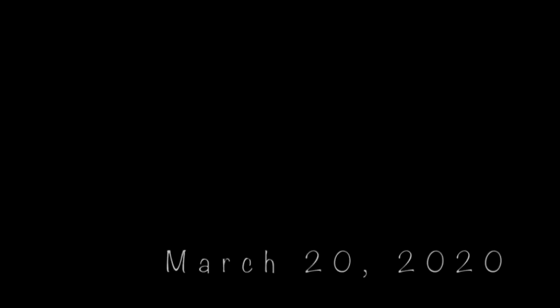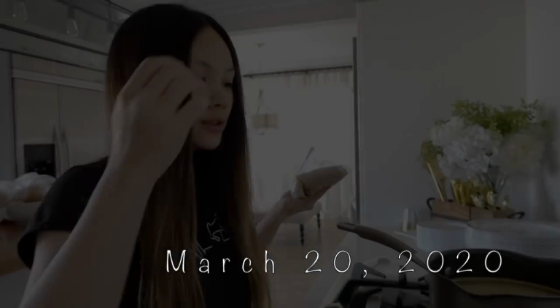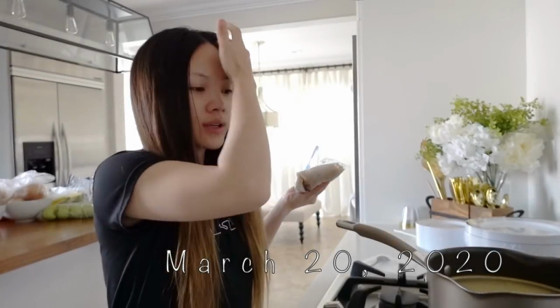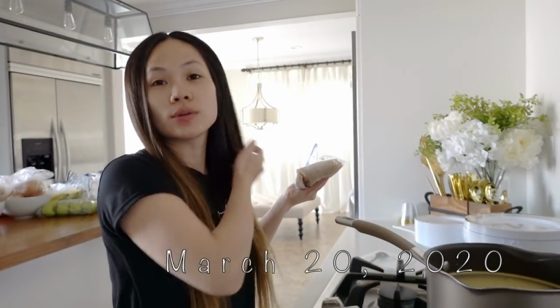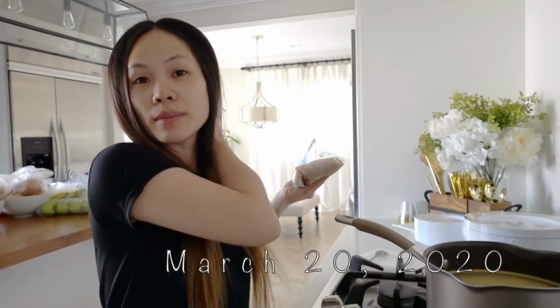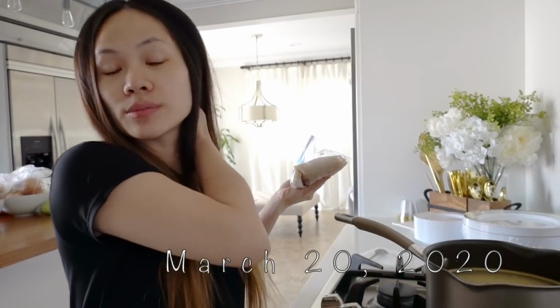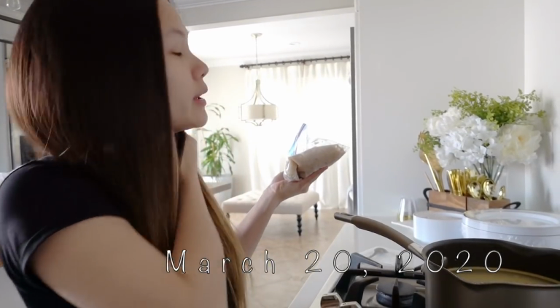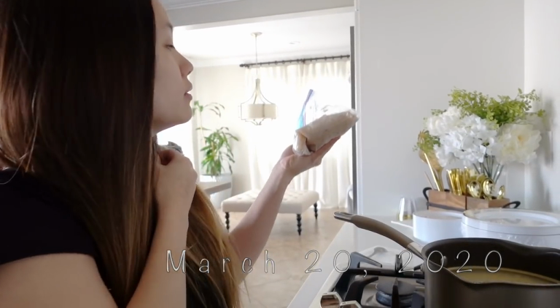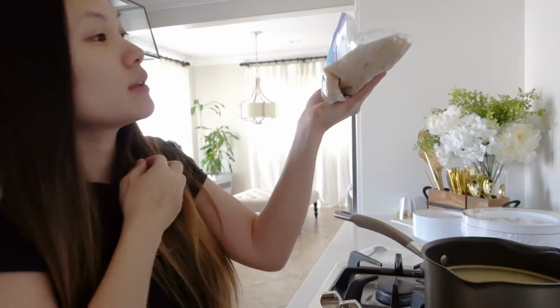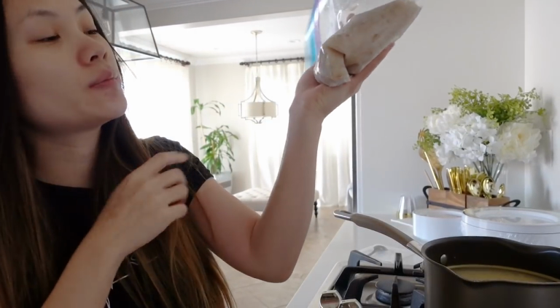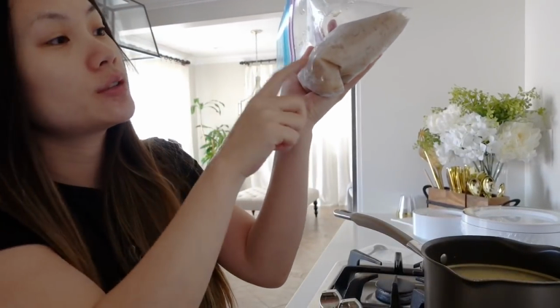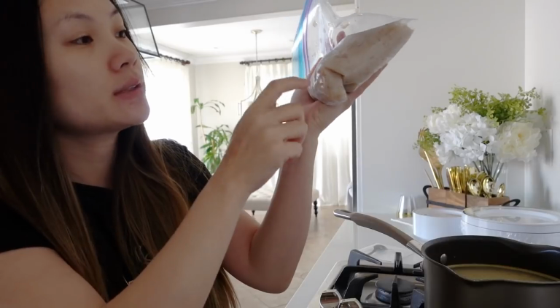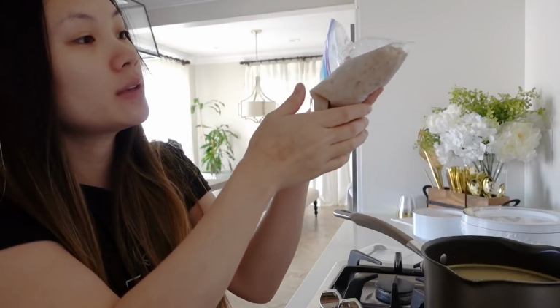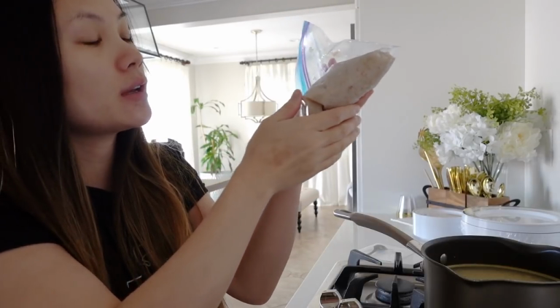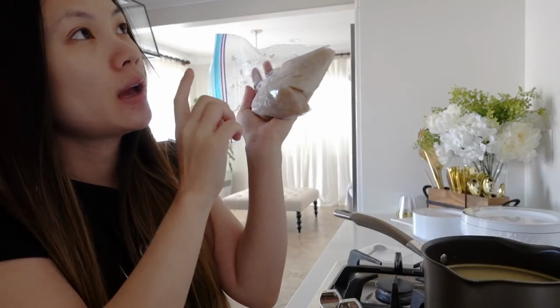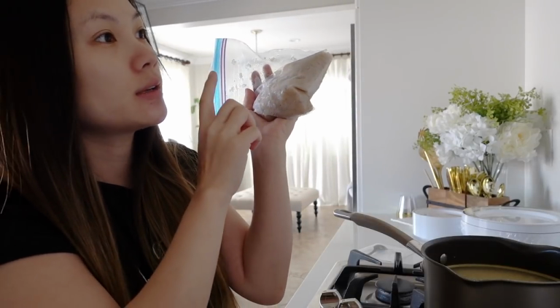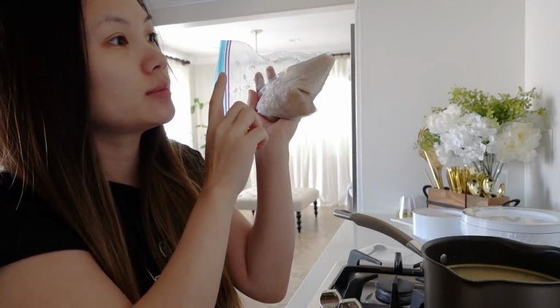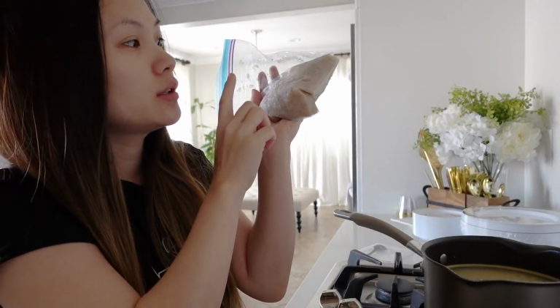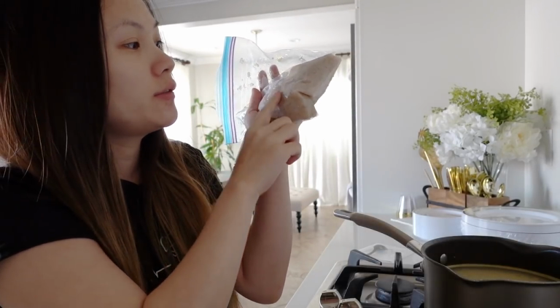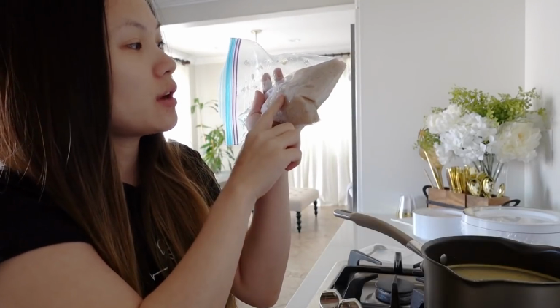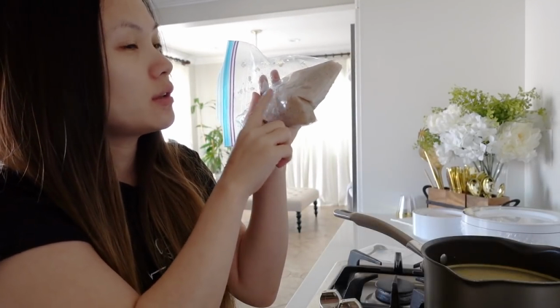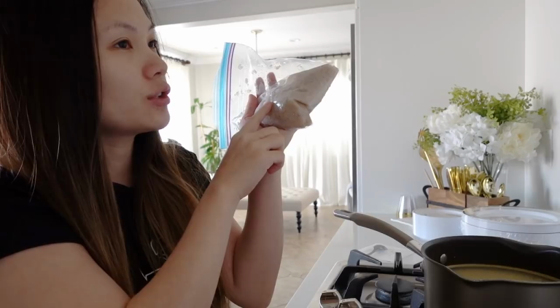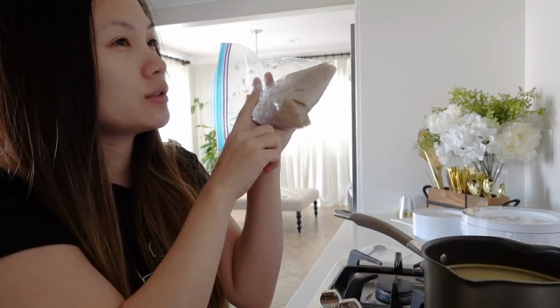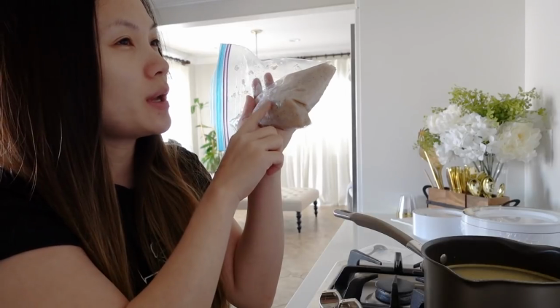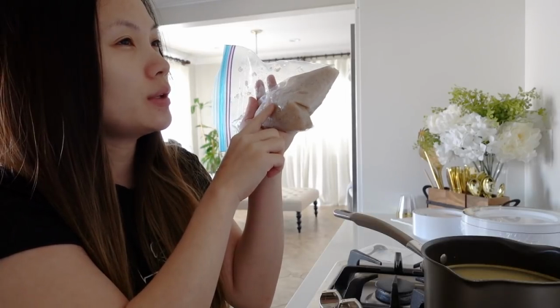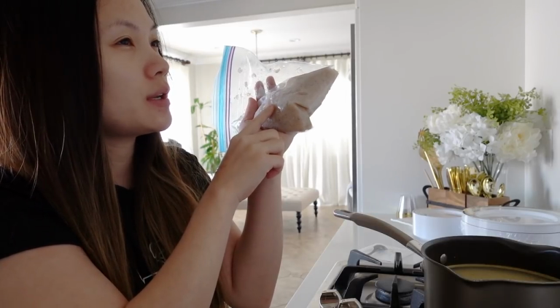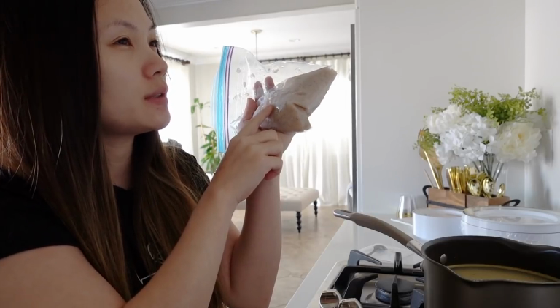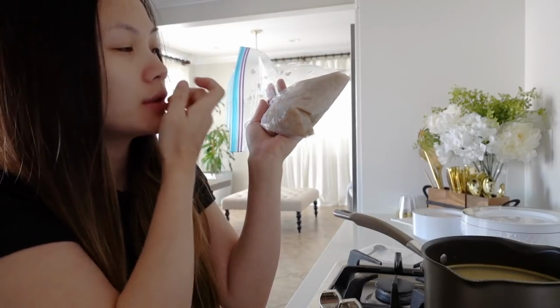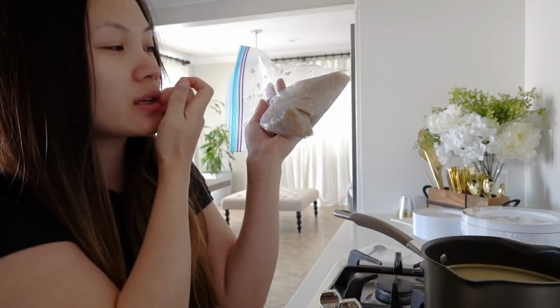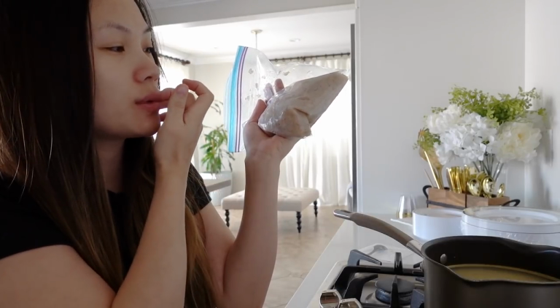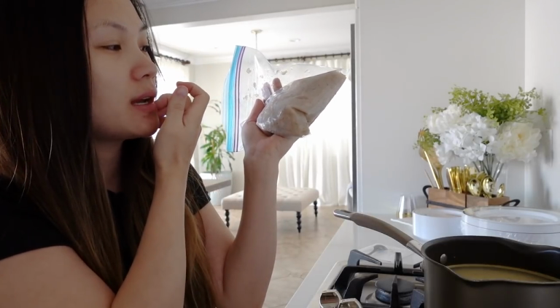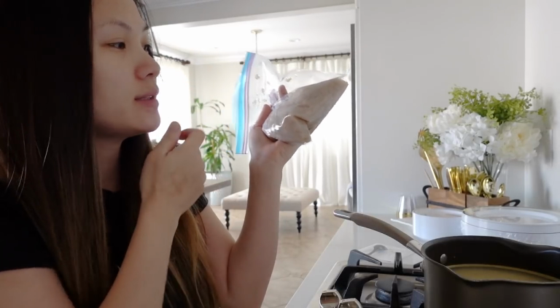Good morning! I am going to make my shrimp soup right now. This is the shrimp paste I made the other day. It has fish sauce, sugar, salt and pepper, and just ground shrimp. And that's it.